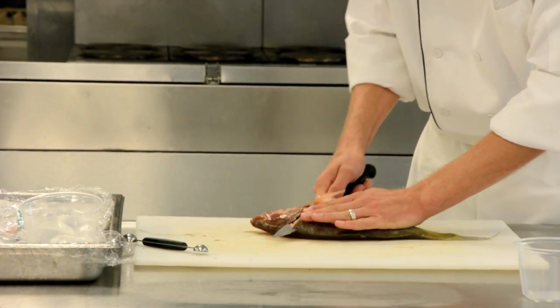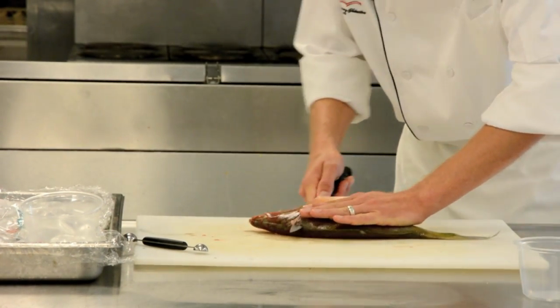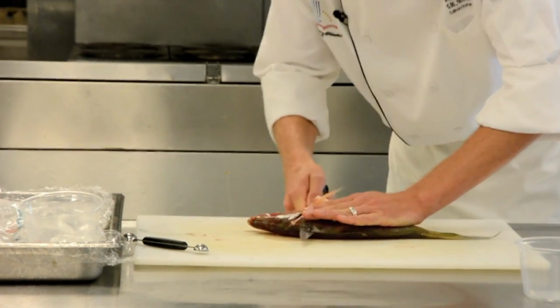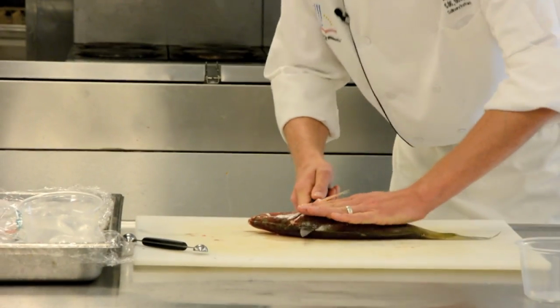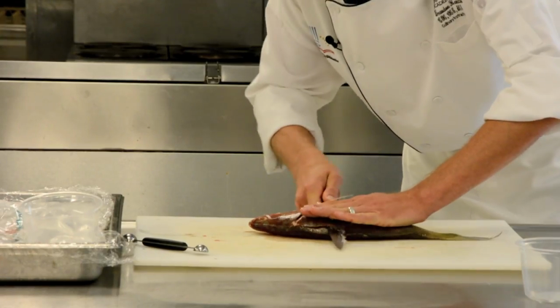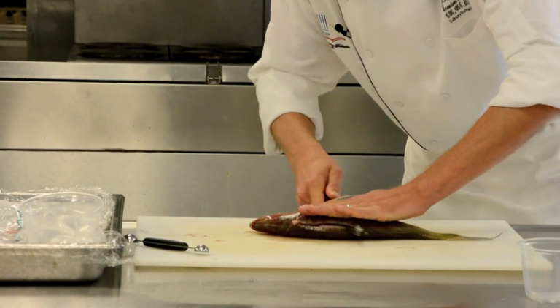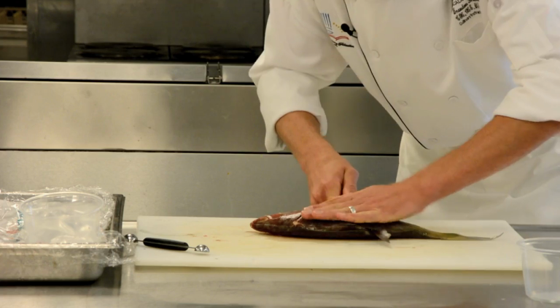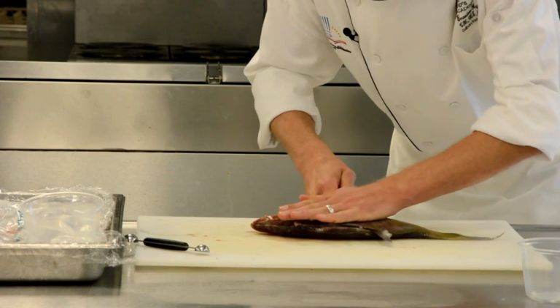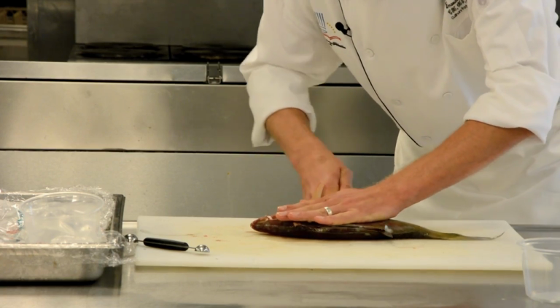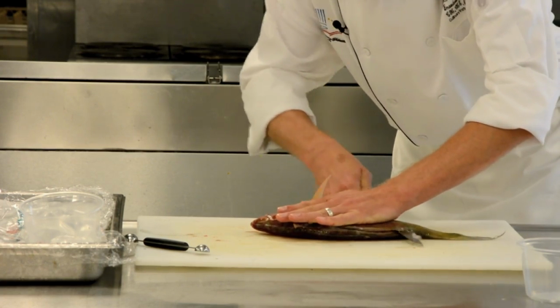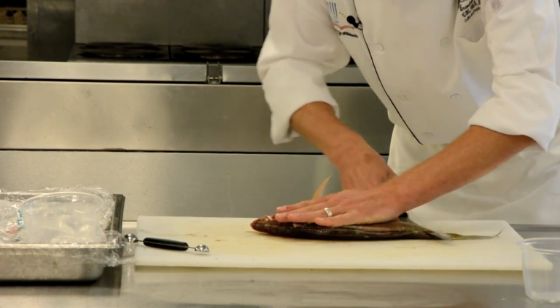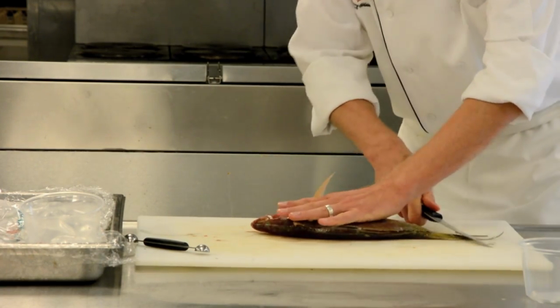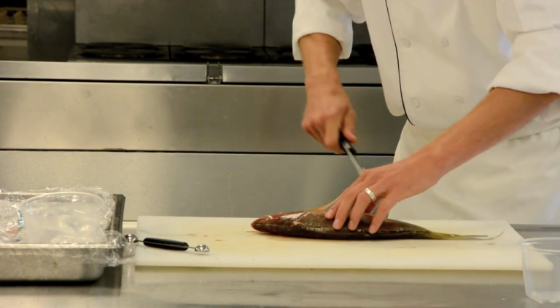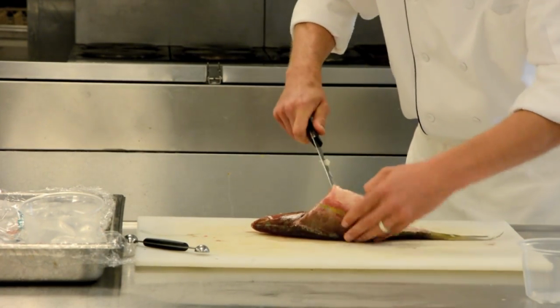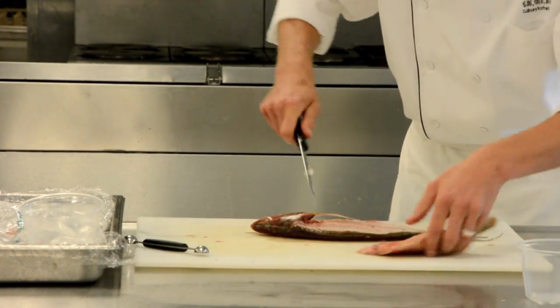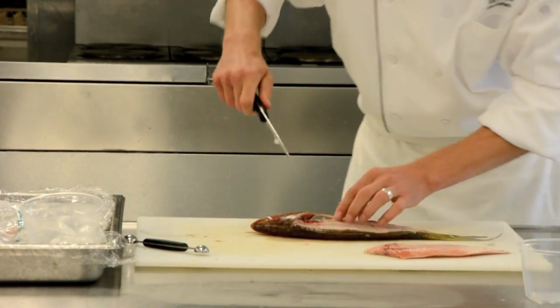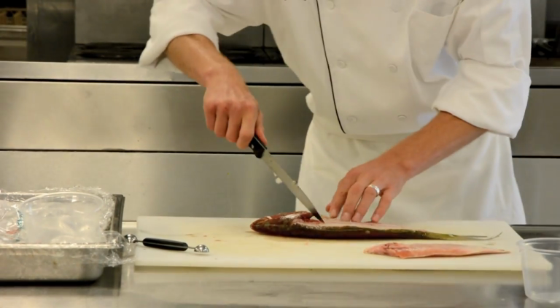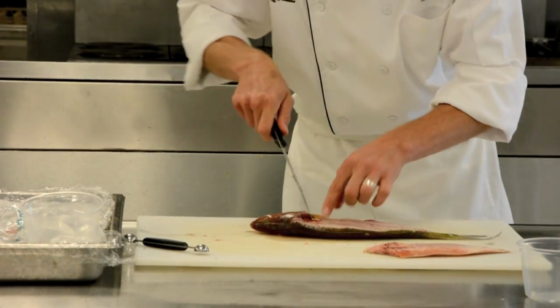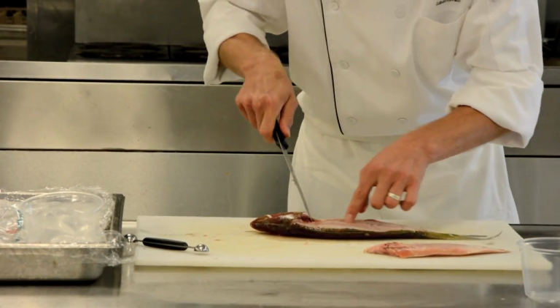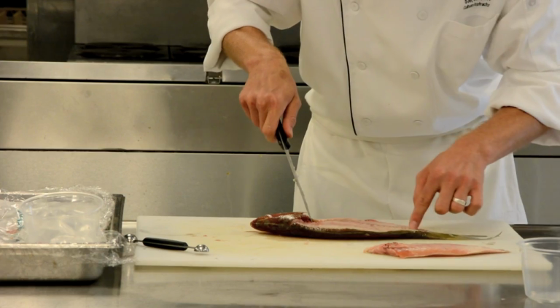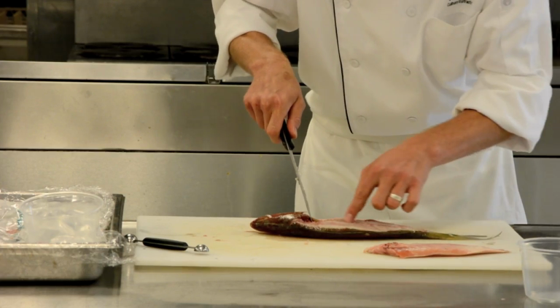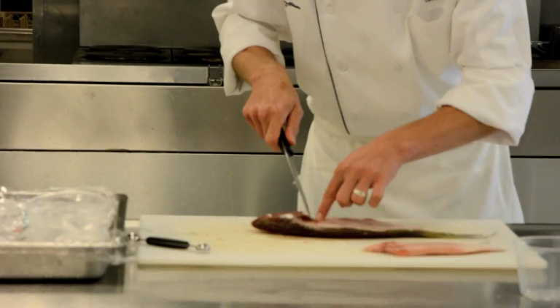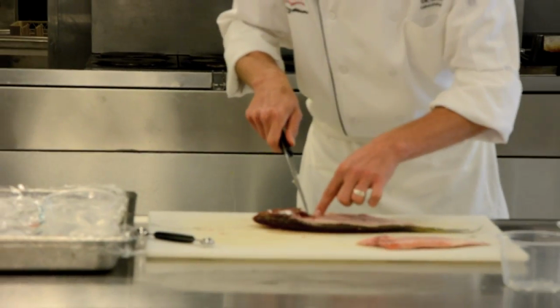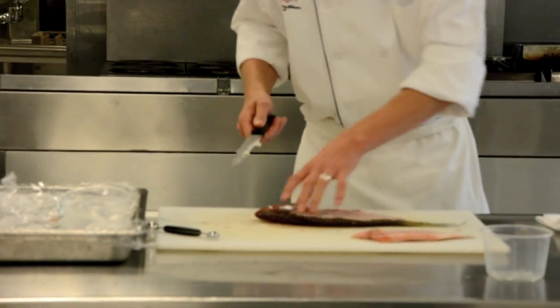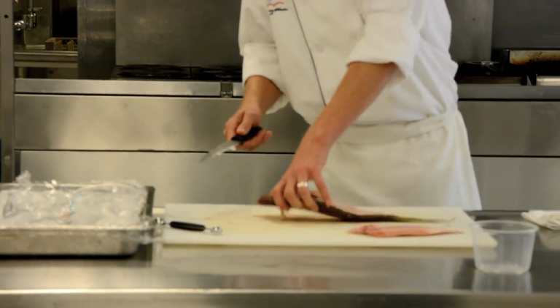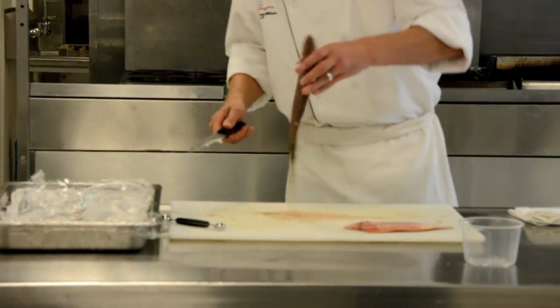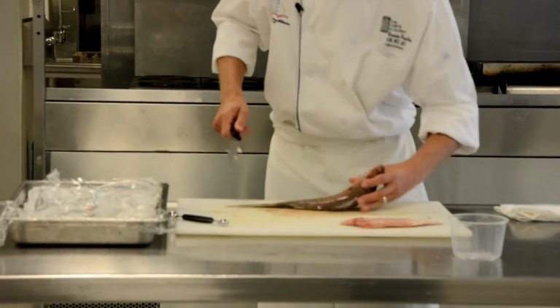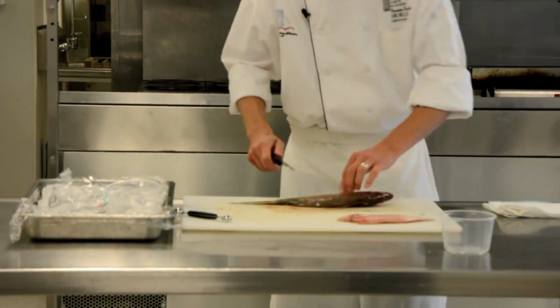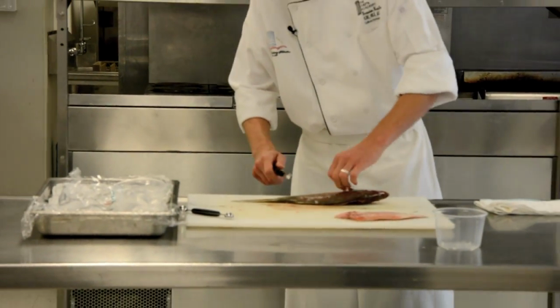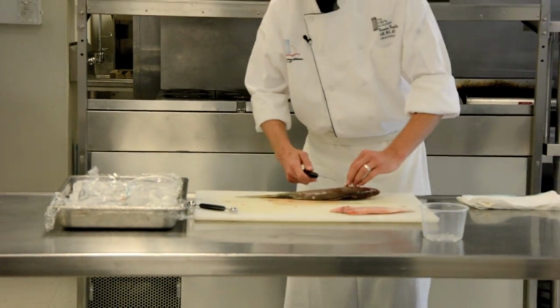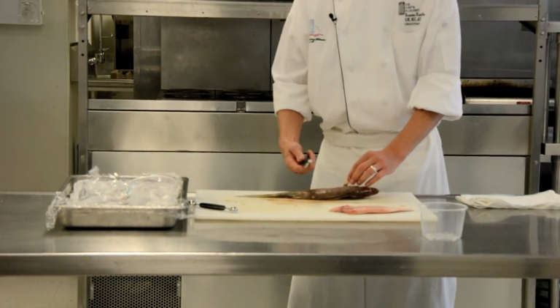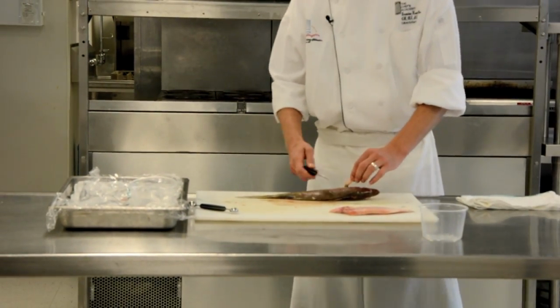So I turn my knife, insert it, and use just a little bit of force to go through that. I'm trying to follow the backbone of this fish — you can see that backbone right here. Now I turn the fish over and do the same thing to the other side.